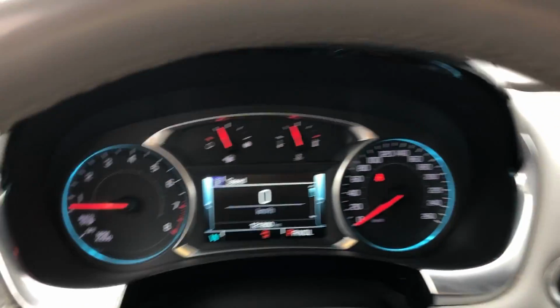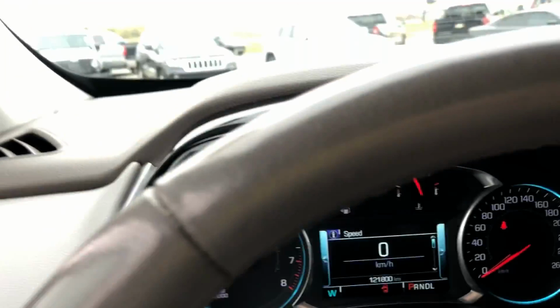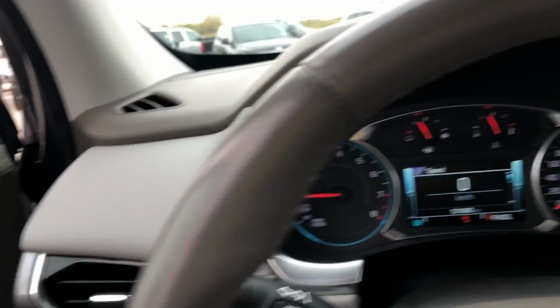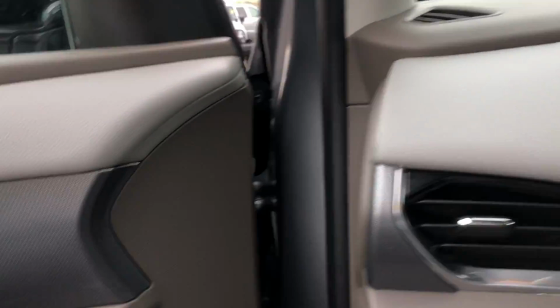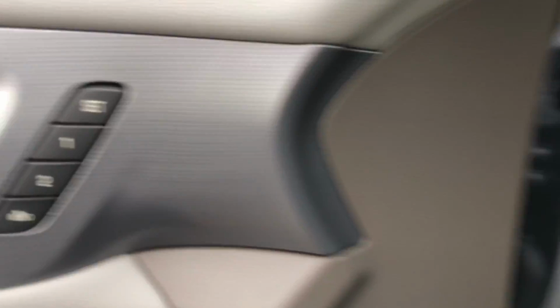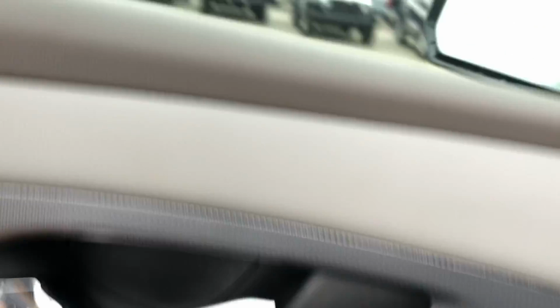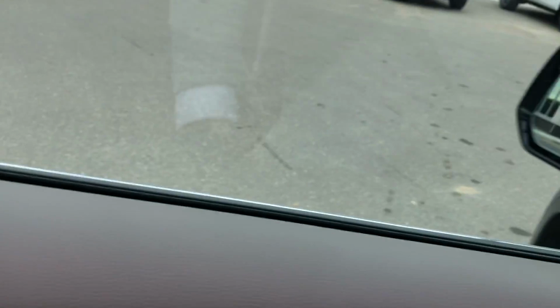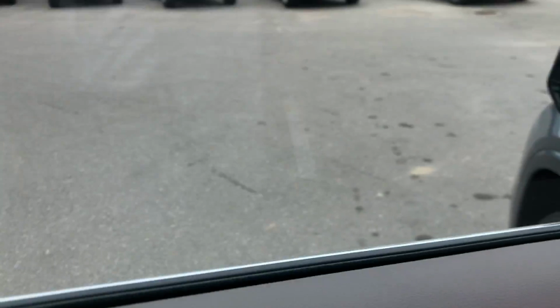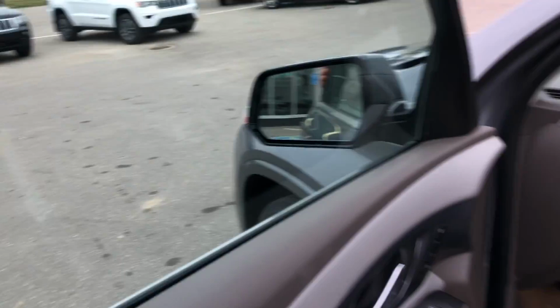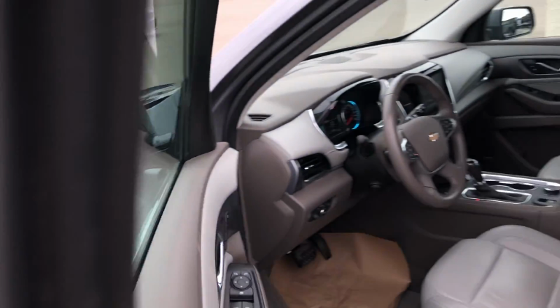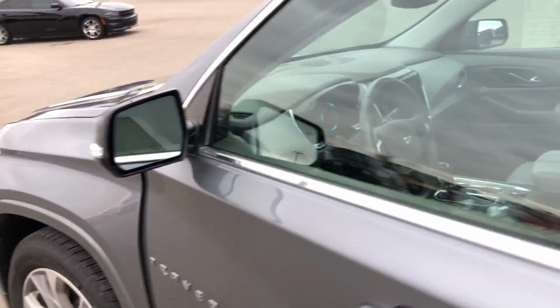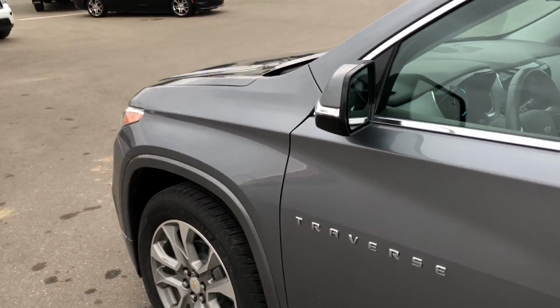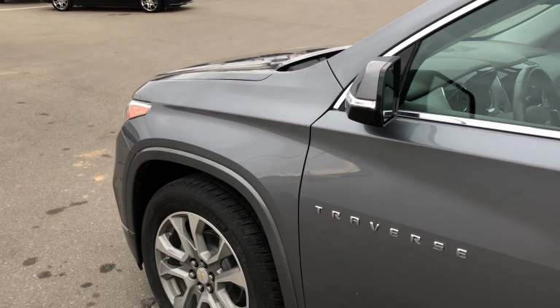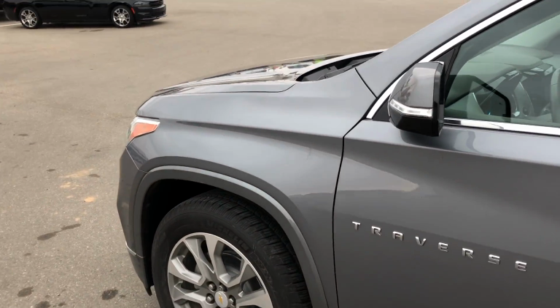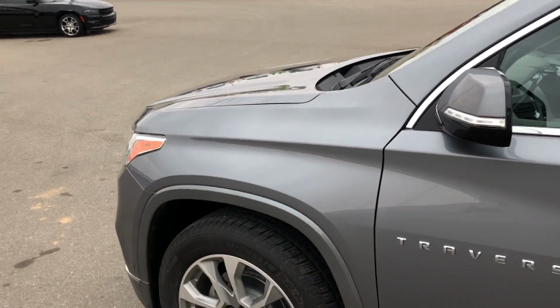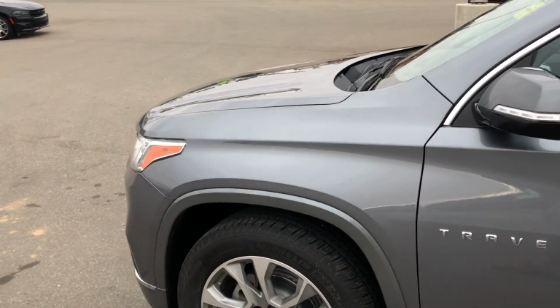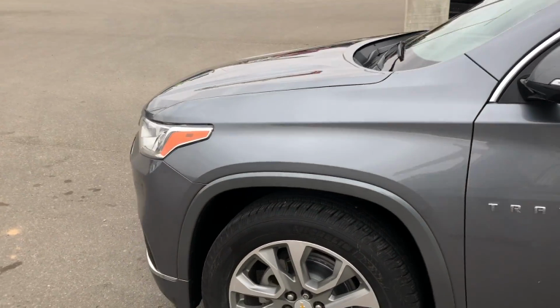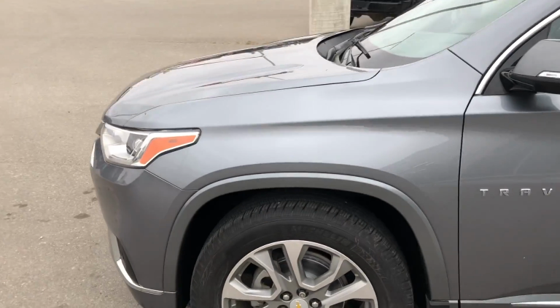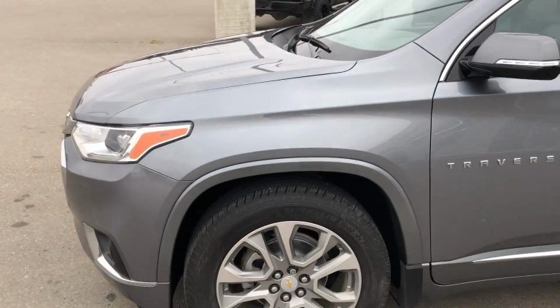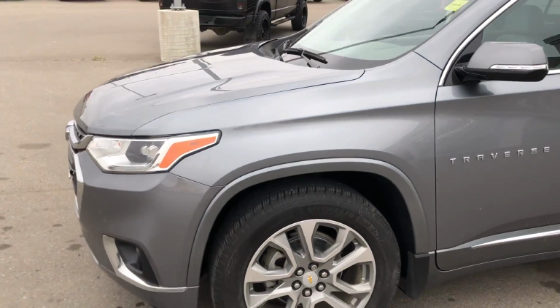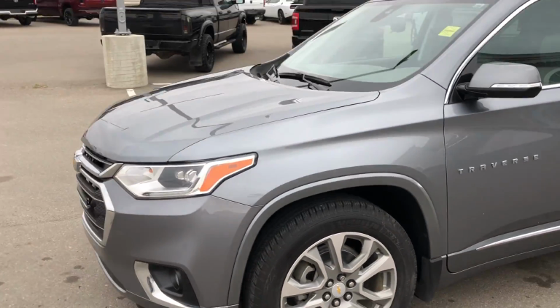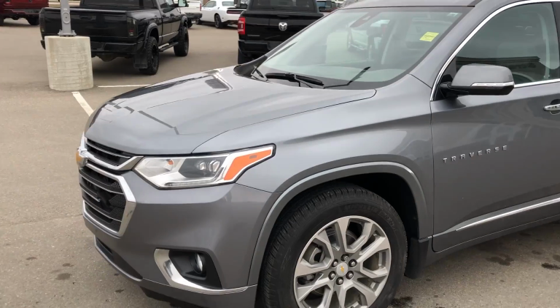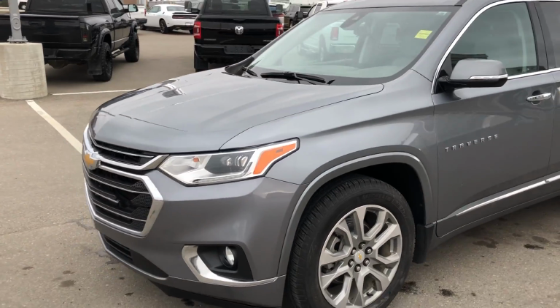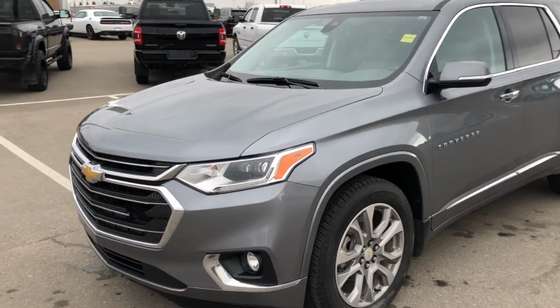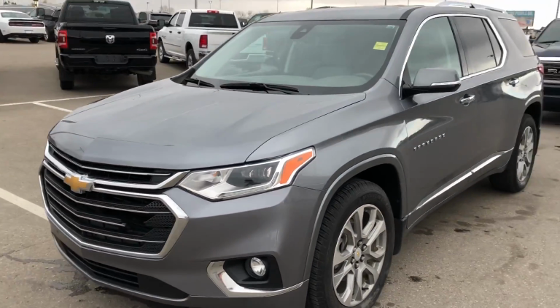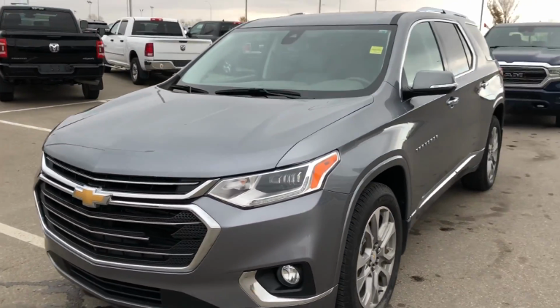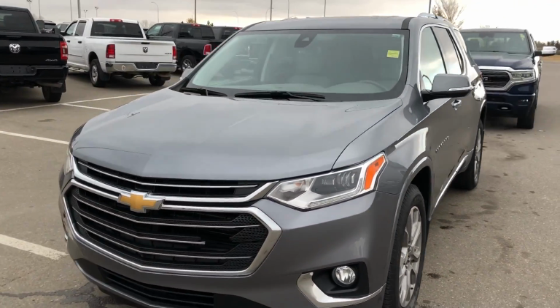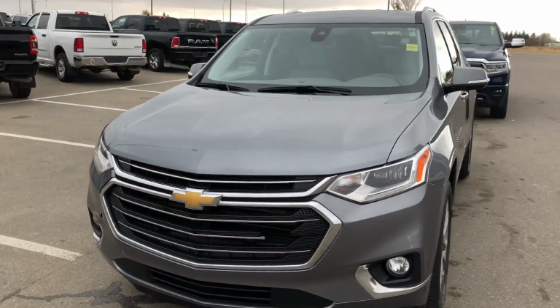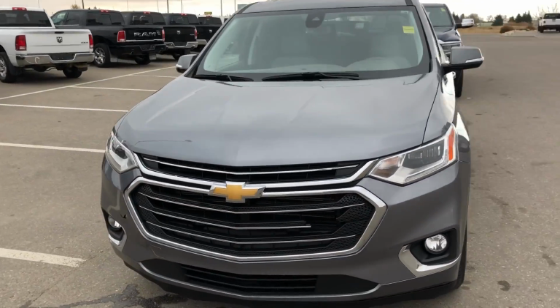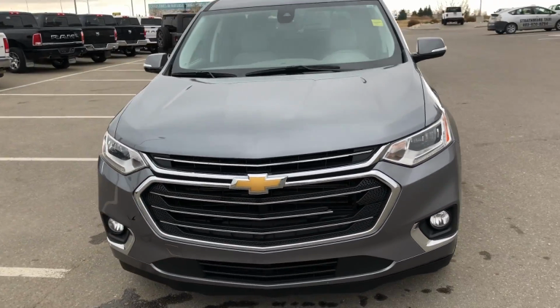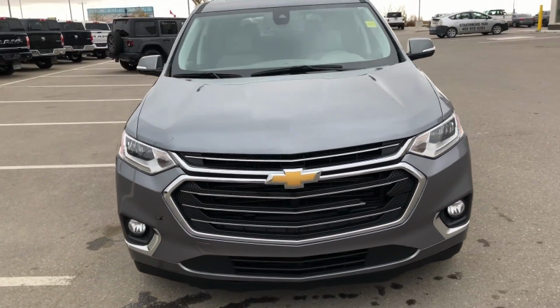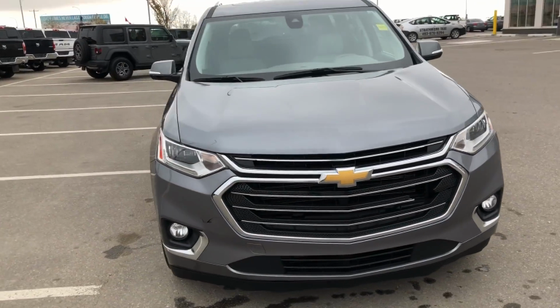This one is all-wheel drive, we've got dual sunroofs in the back, and you've got the V6 under the hood. Feel free to come on down to Strathmore Dodge, come check it out, or send any inquiries to ryan@strathmoredodge.com.